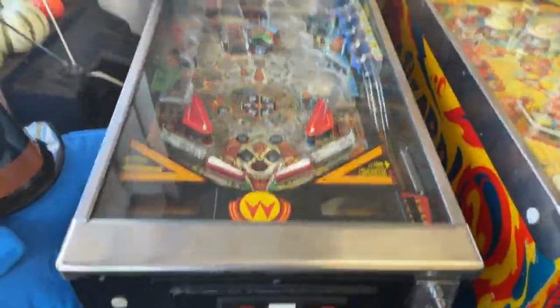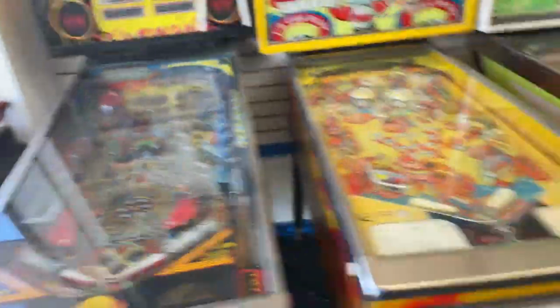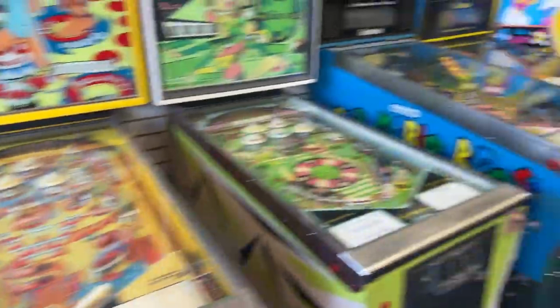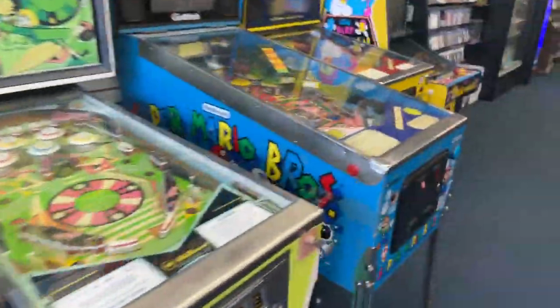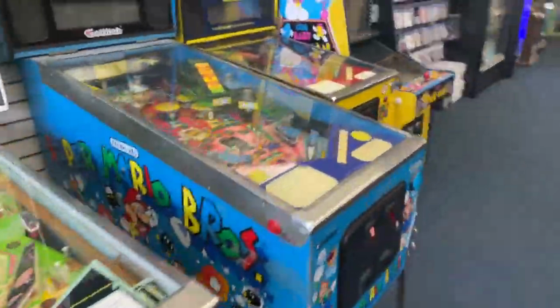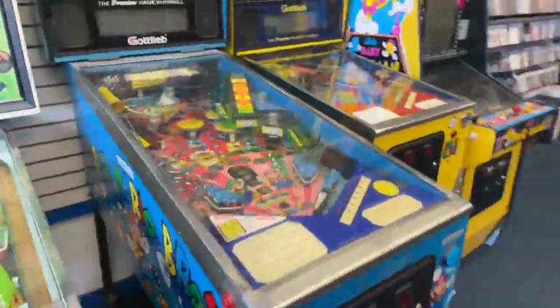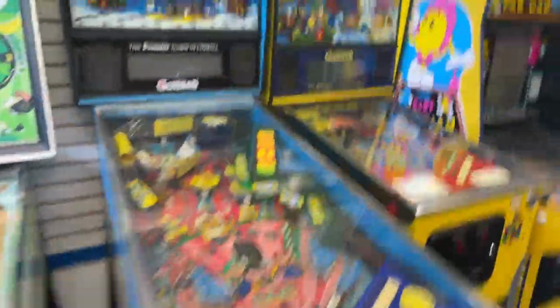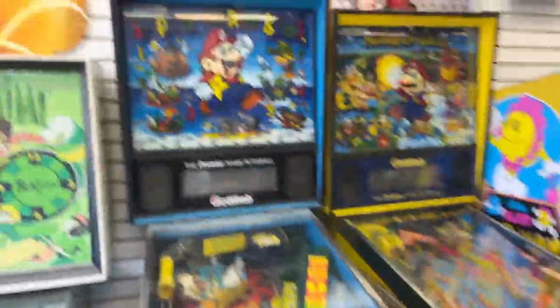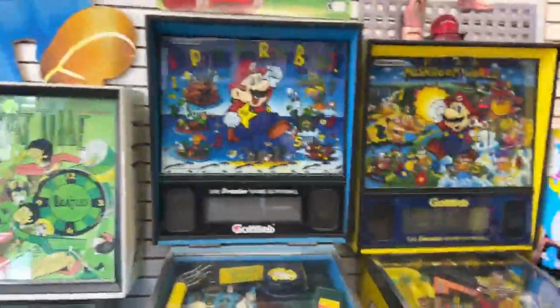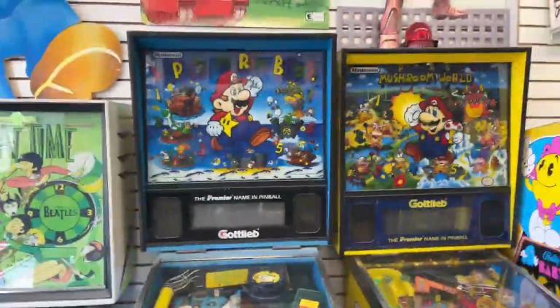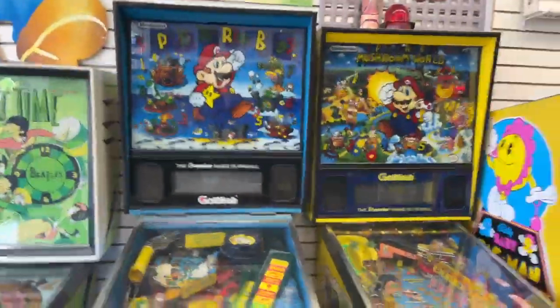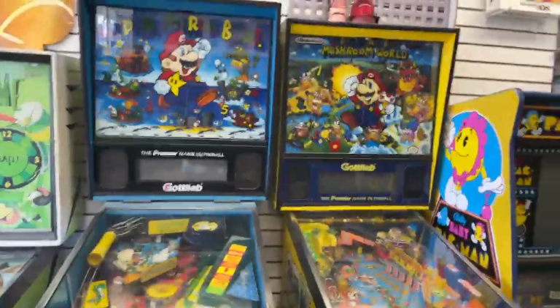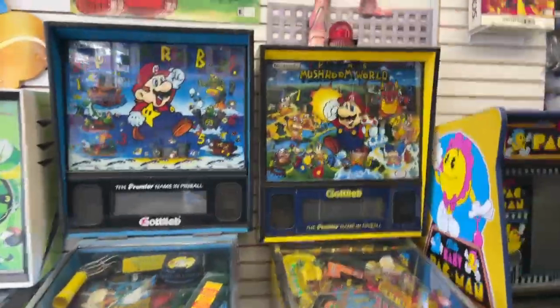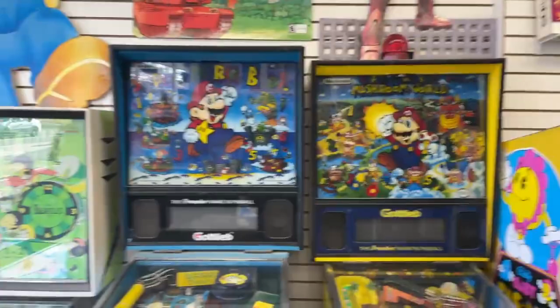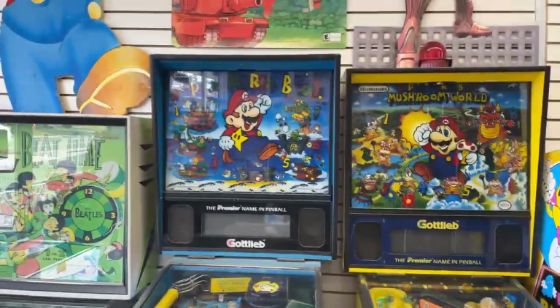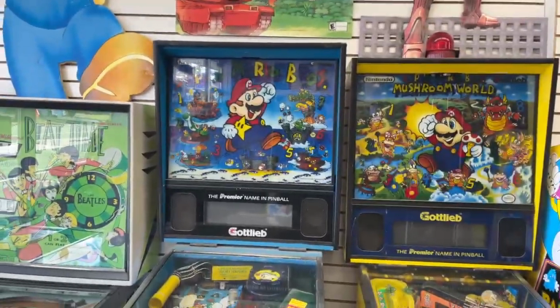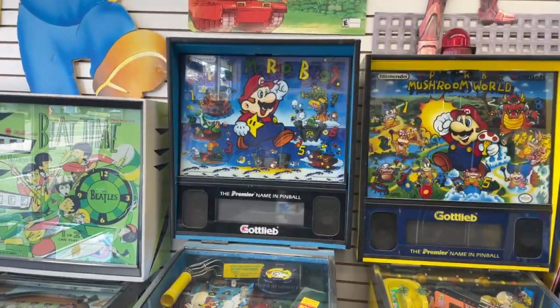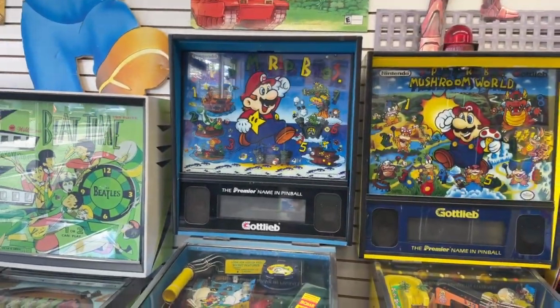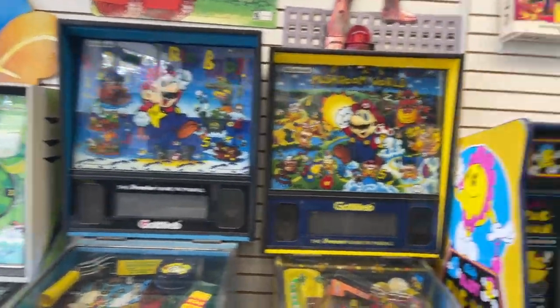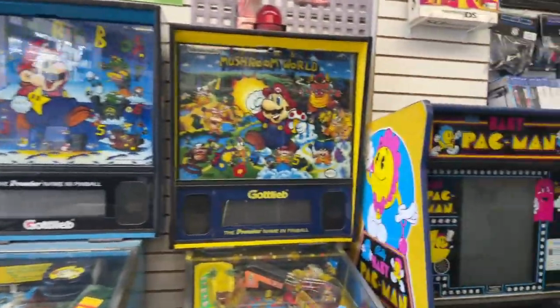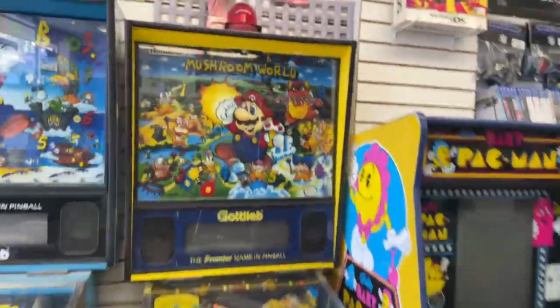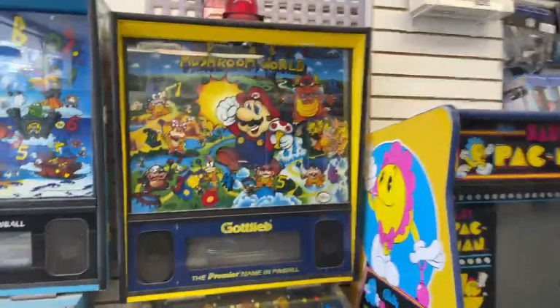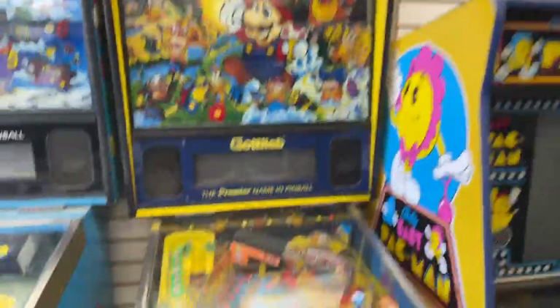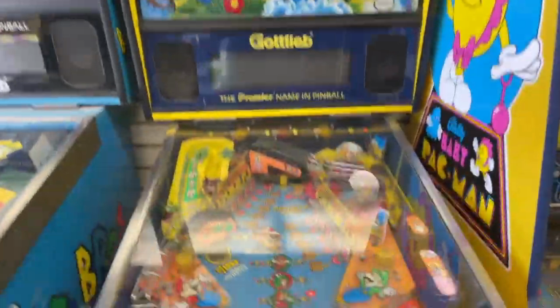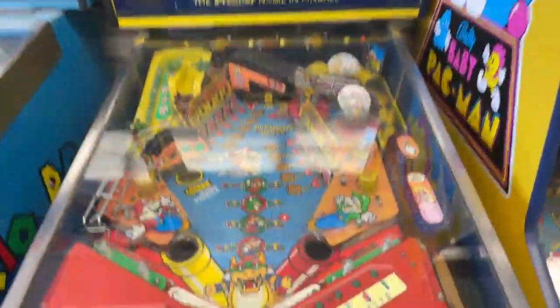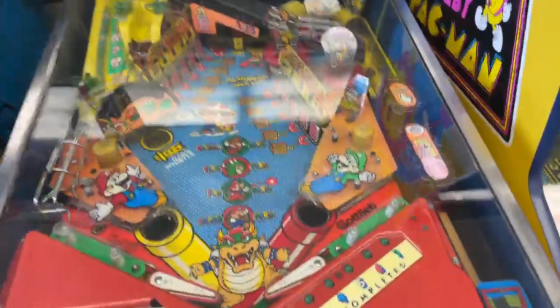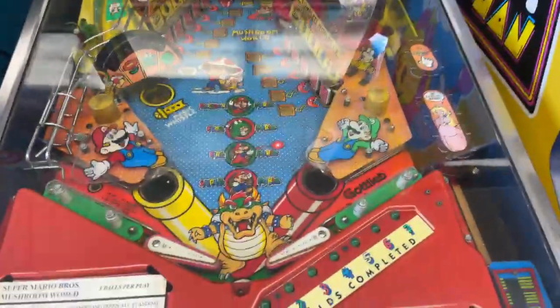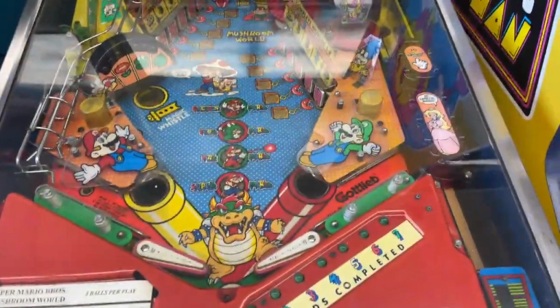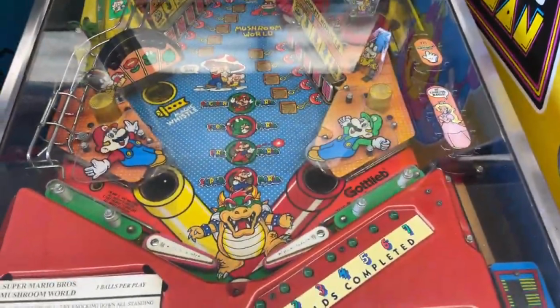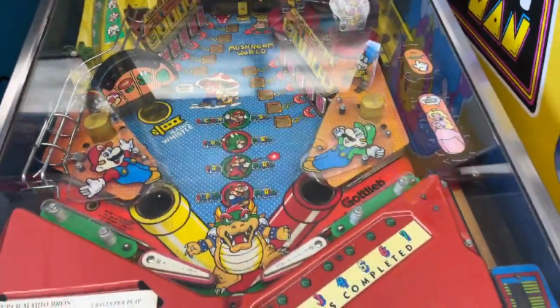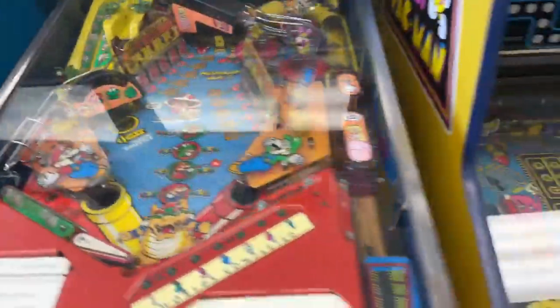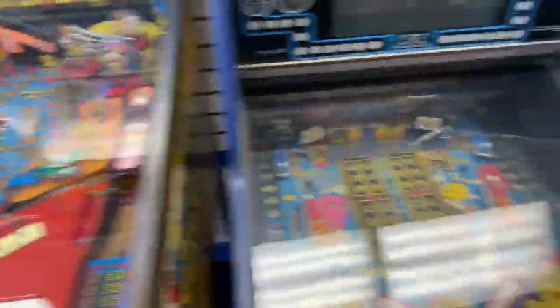They got Smash Bros, Super Mario Bros. This is a really dope place.